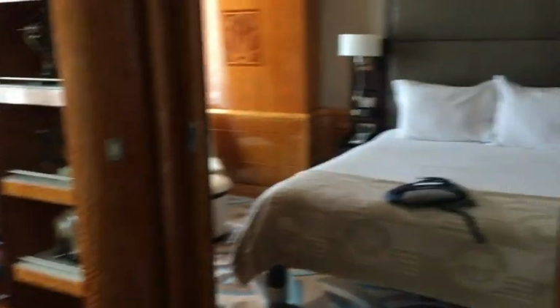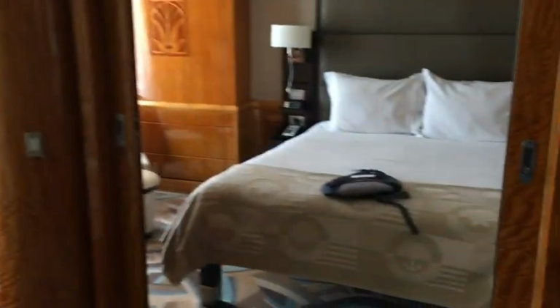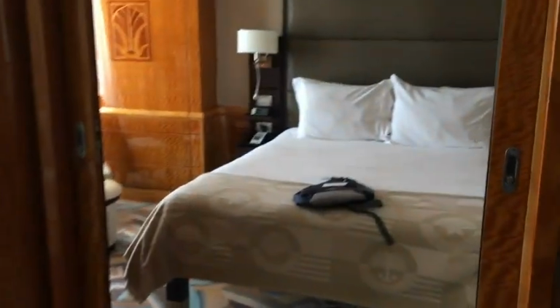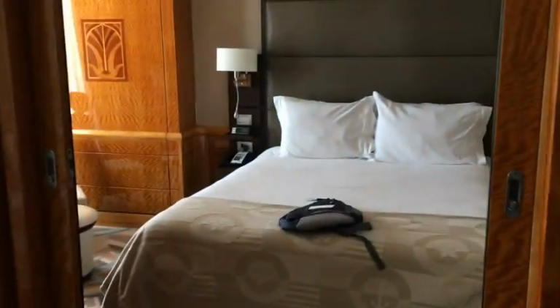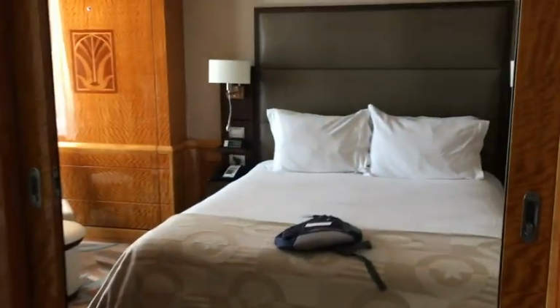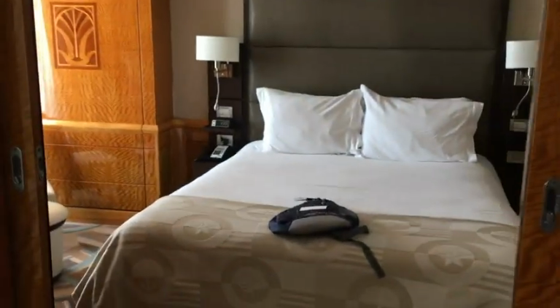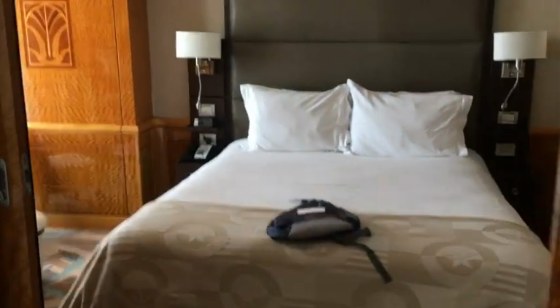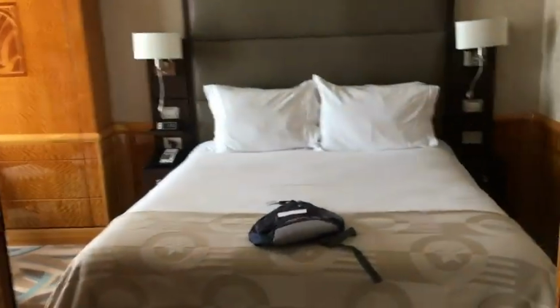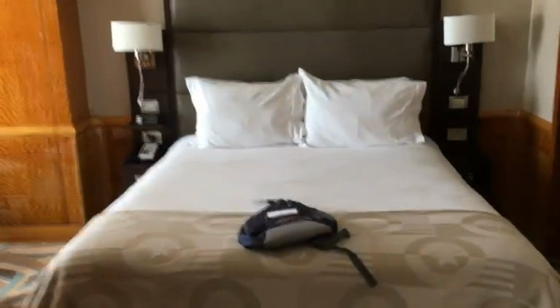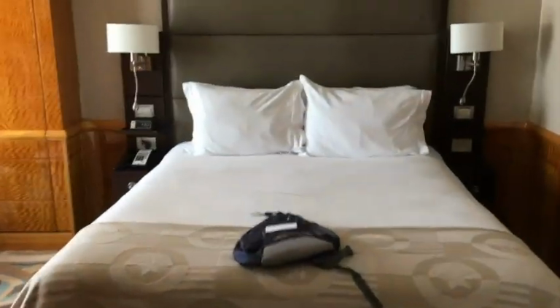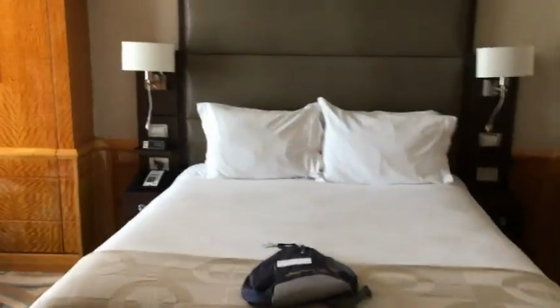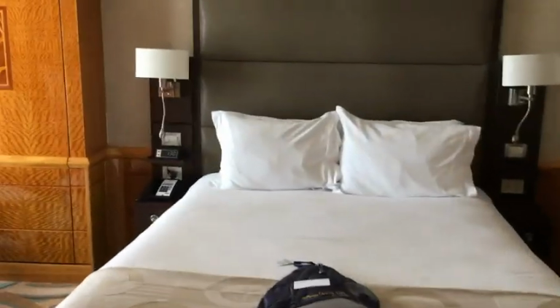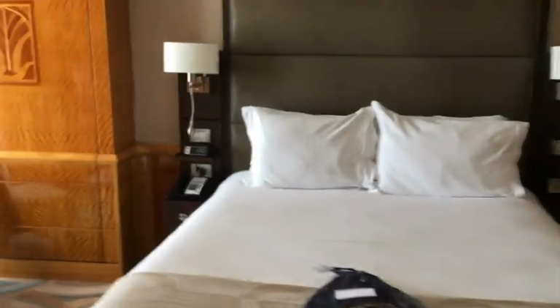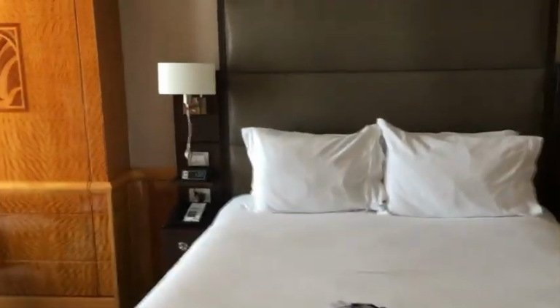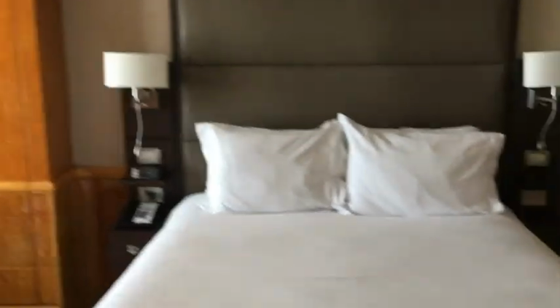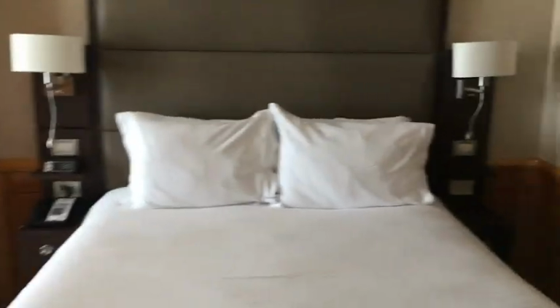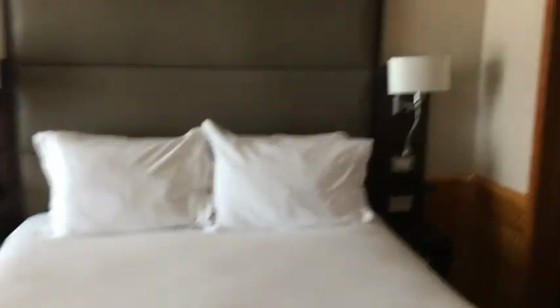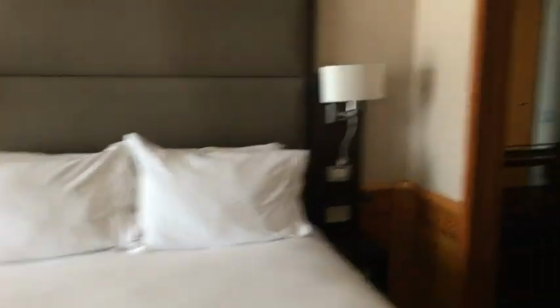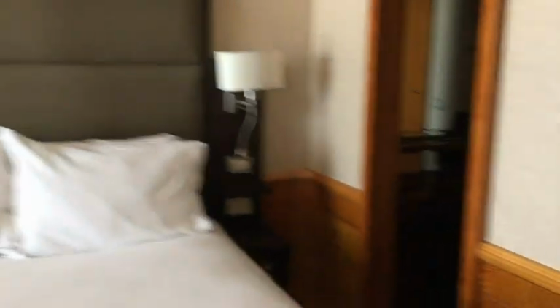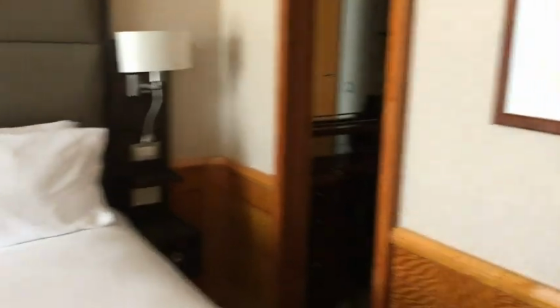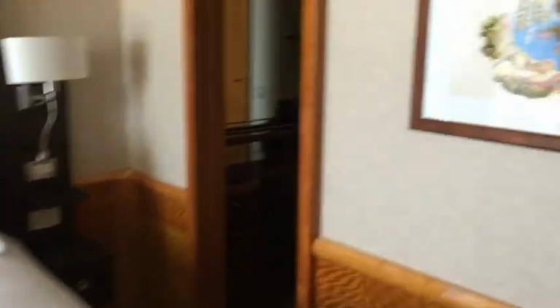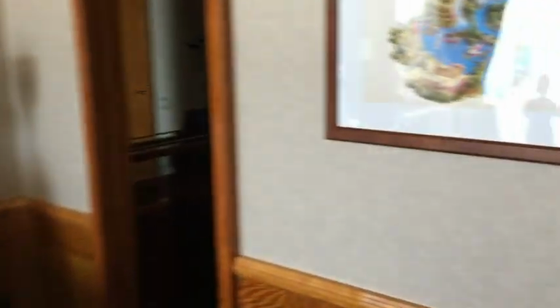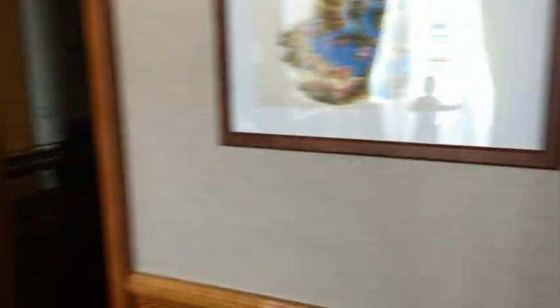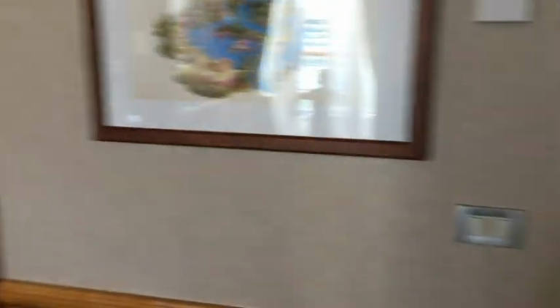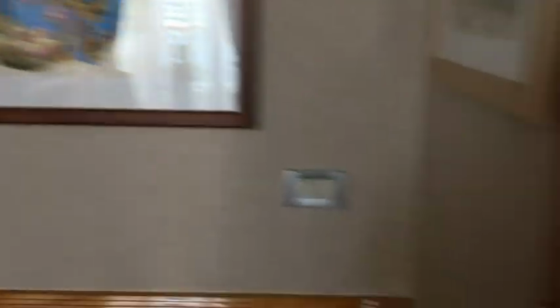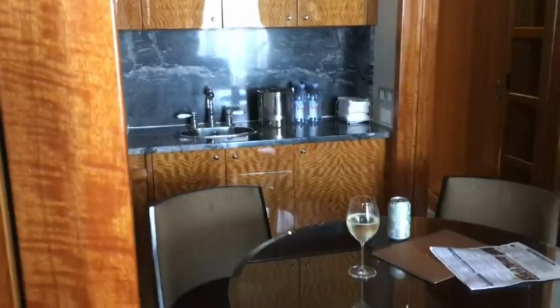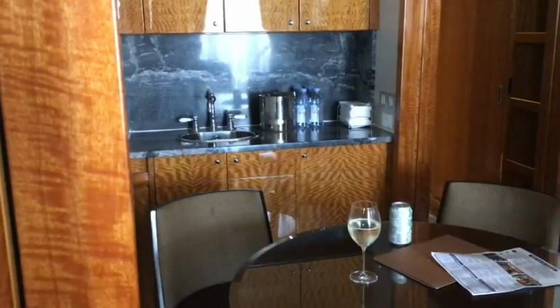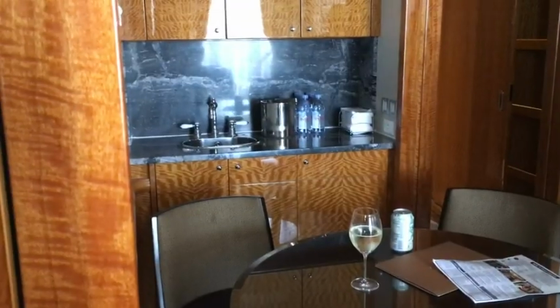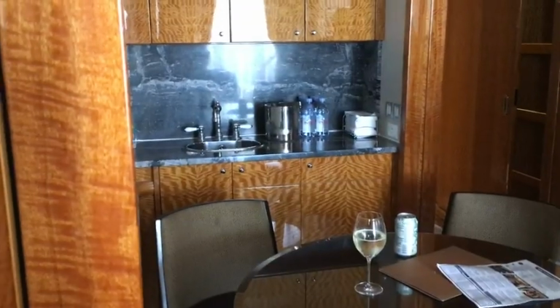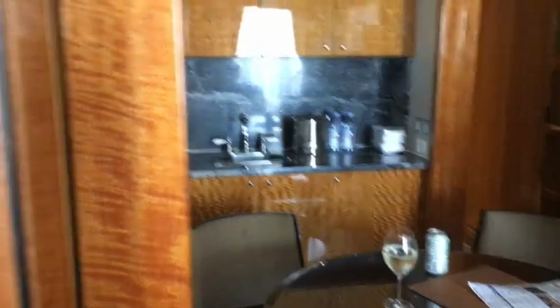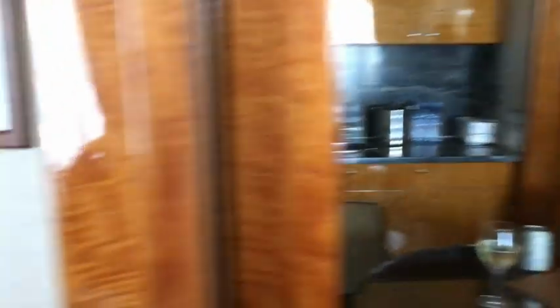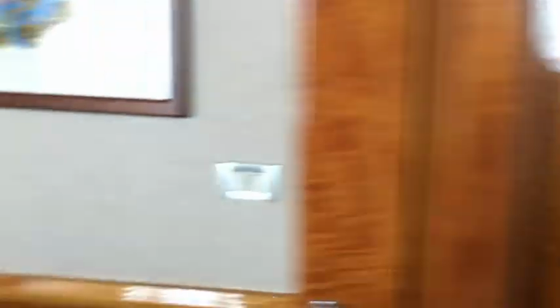This is our living room — you can see it has a TV and couch. This is the bedroom, the main bedroom, and it has a Murphy bed in it.